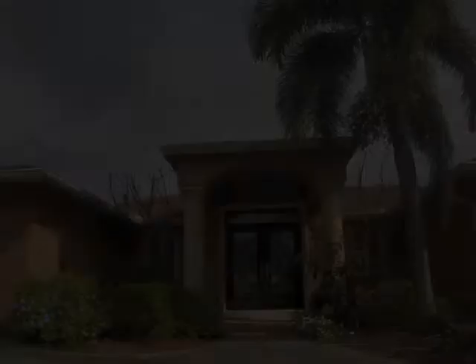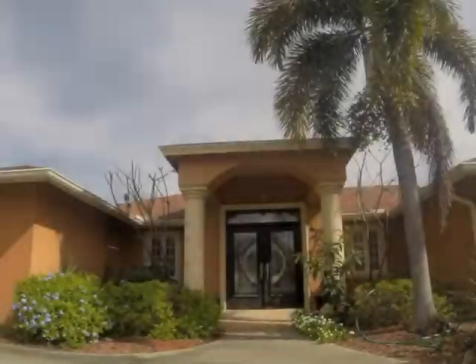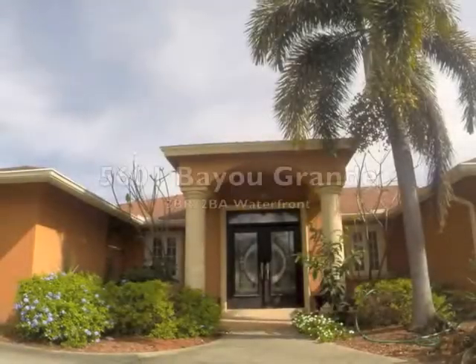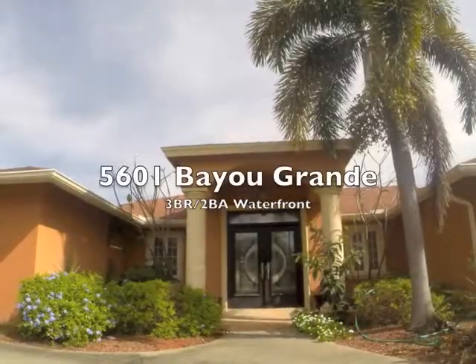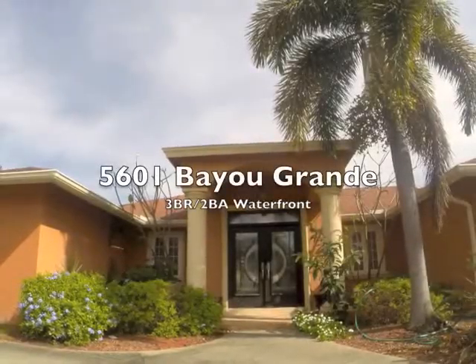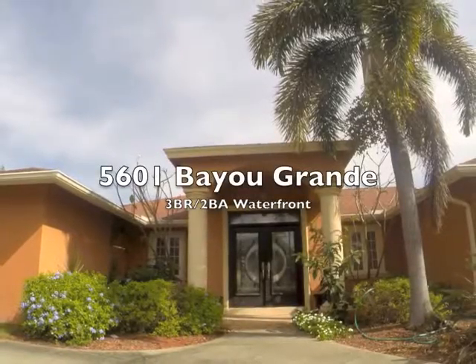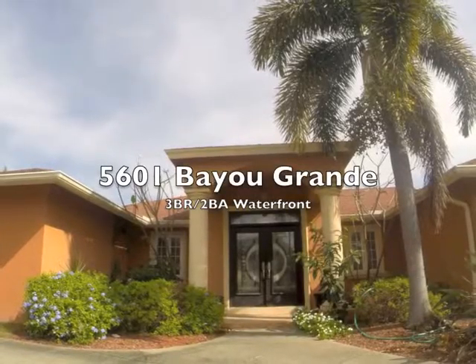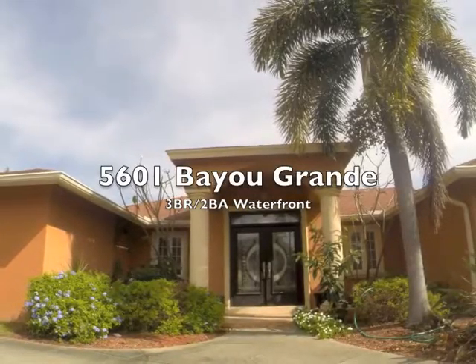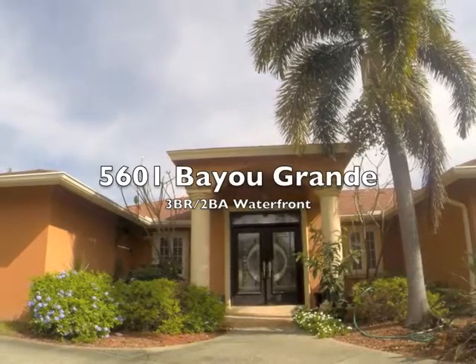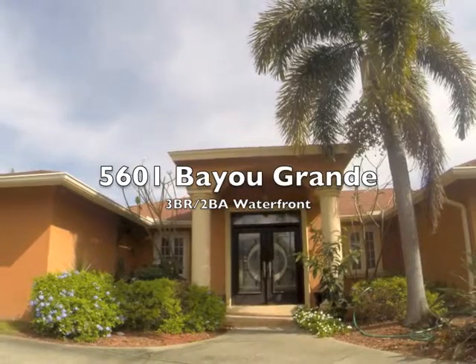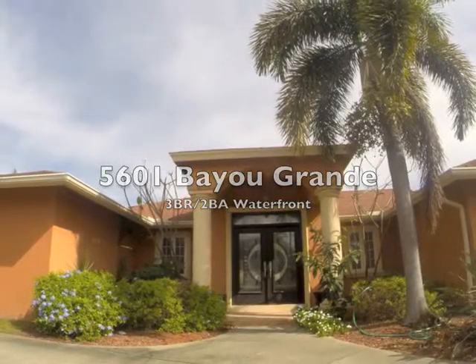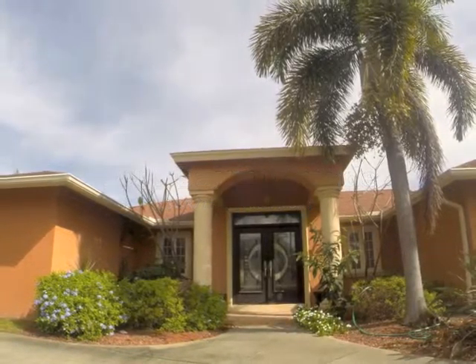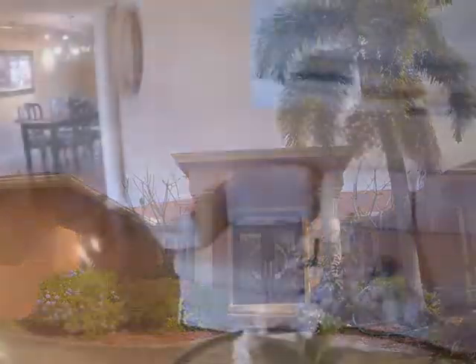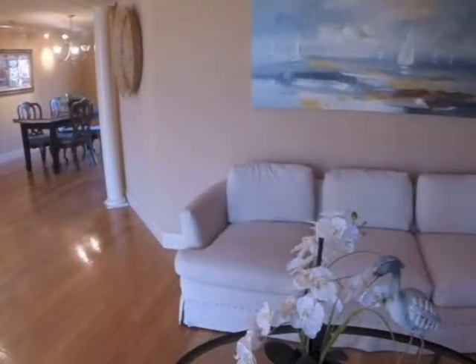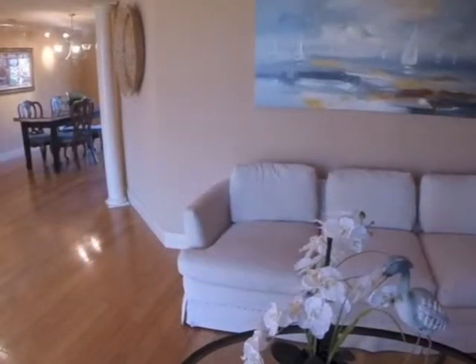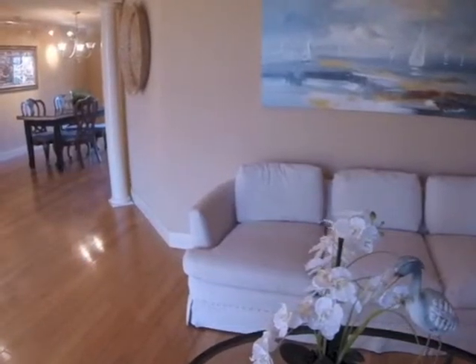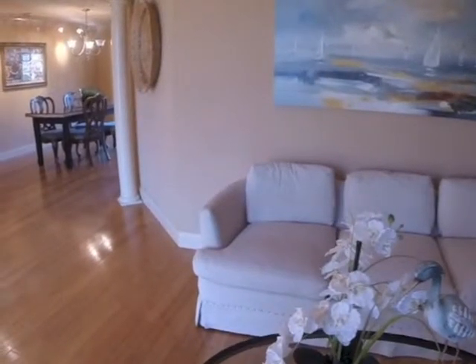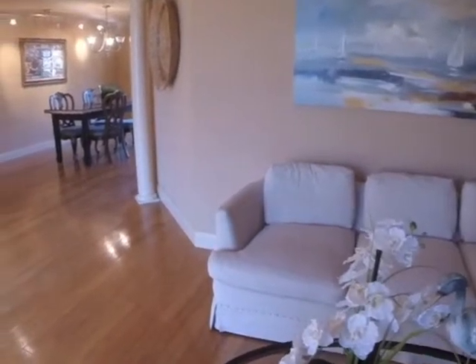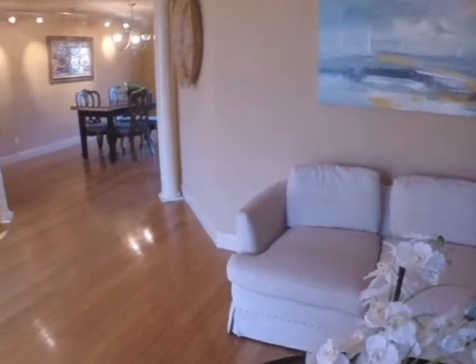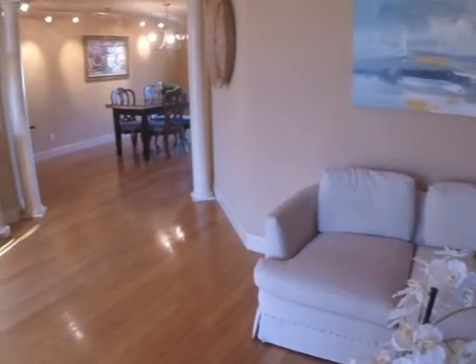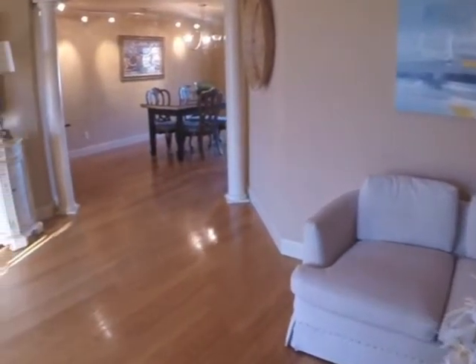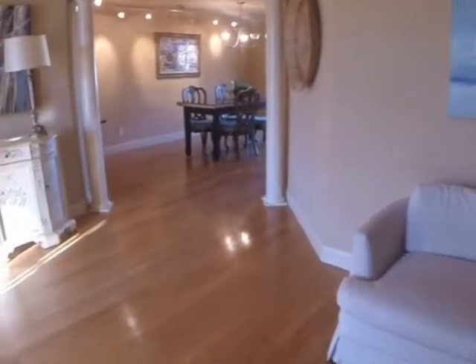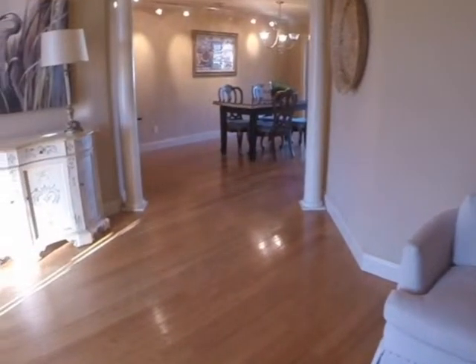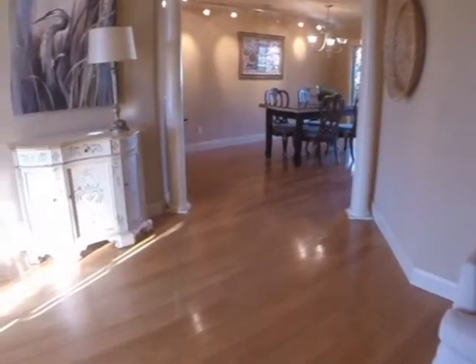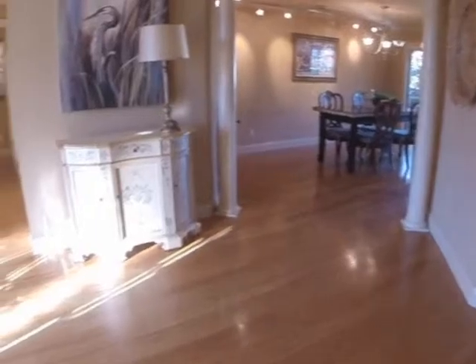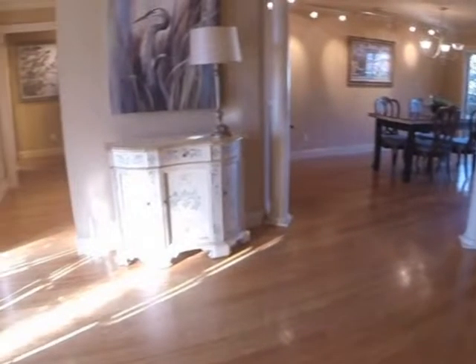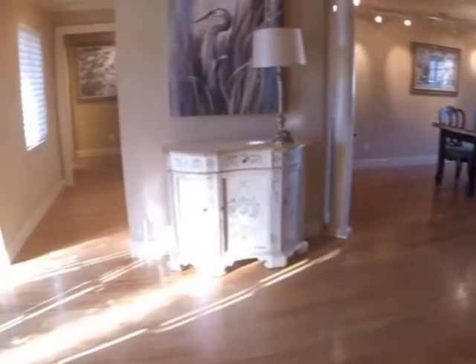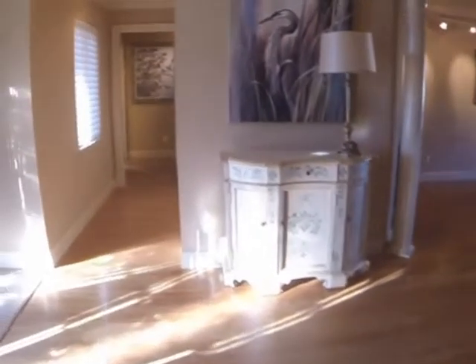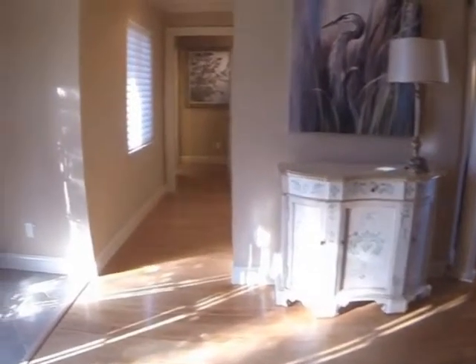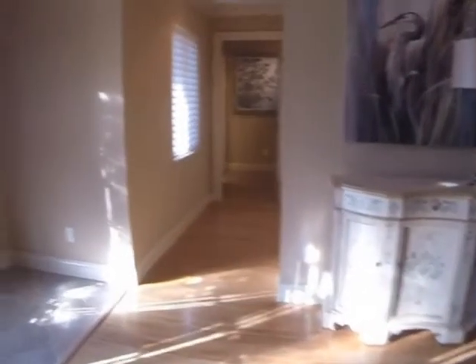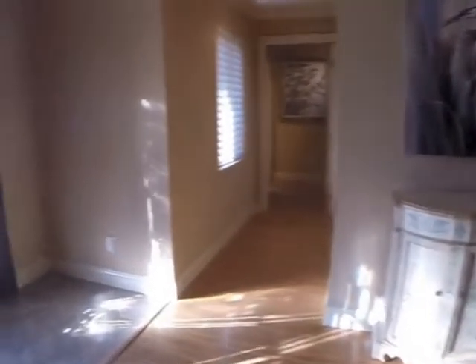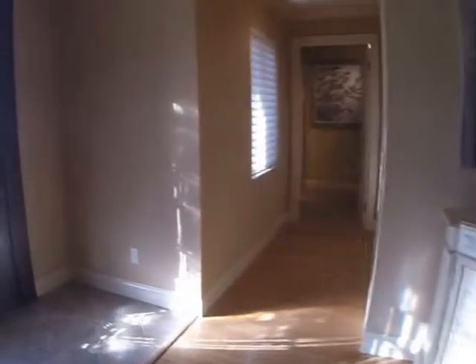Team Shelly has a wonderful new waterfront listing we'd like to share with you. Let's start in the living room. Look at those bamboo floors. Those are custom doors for the home.